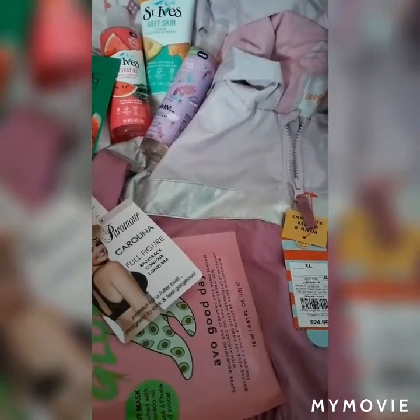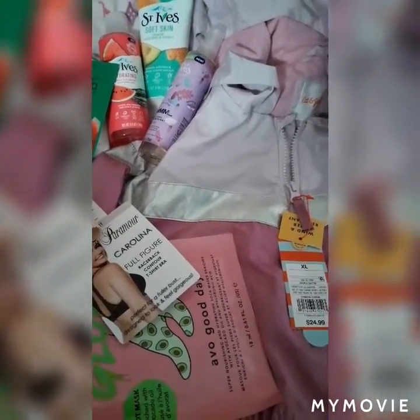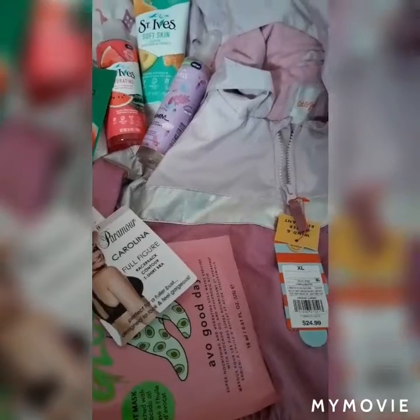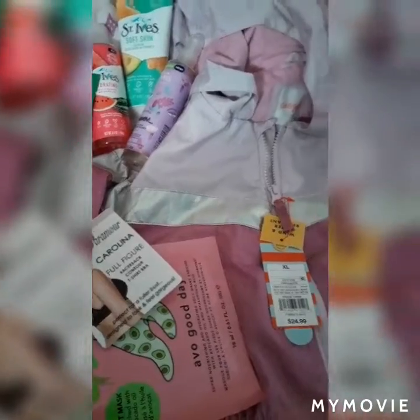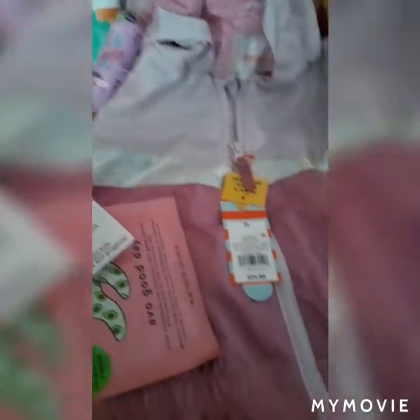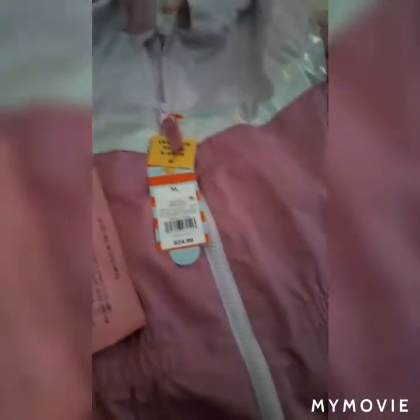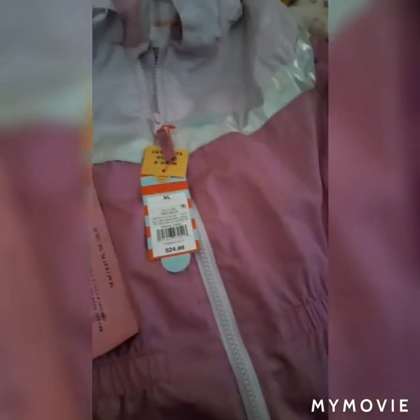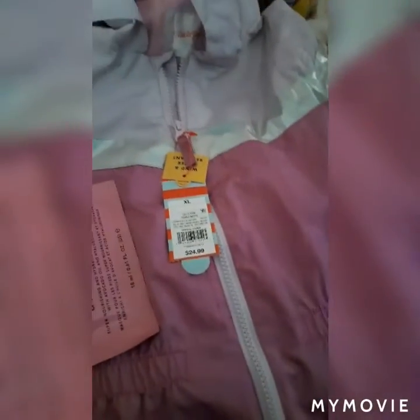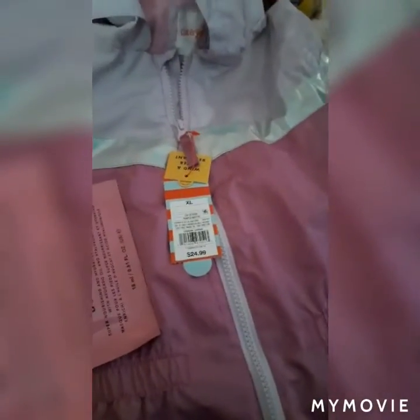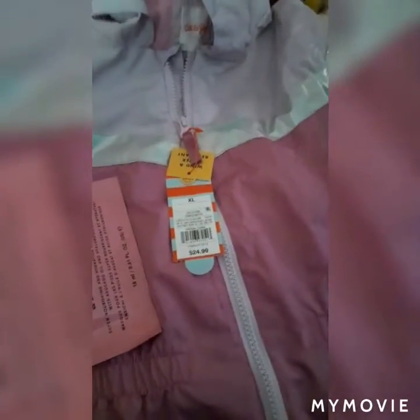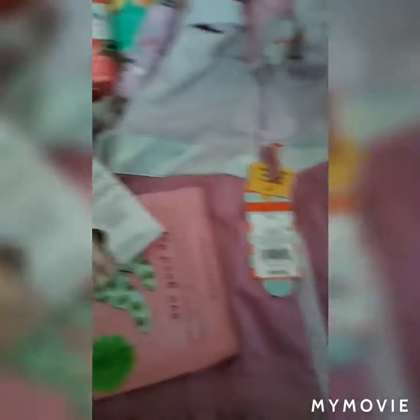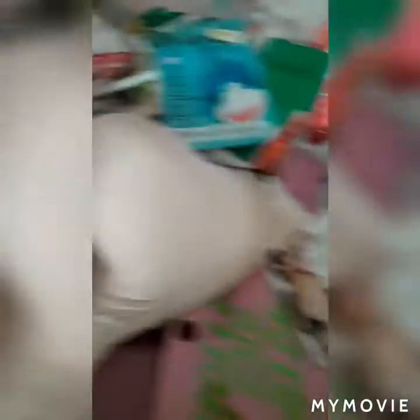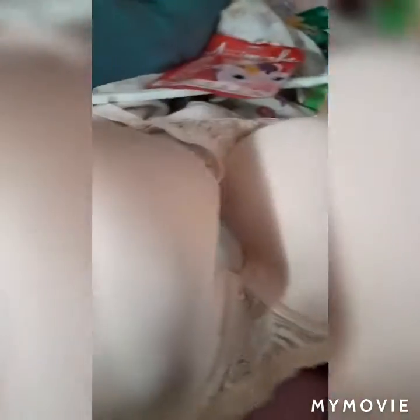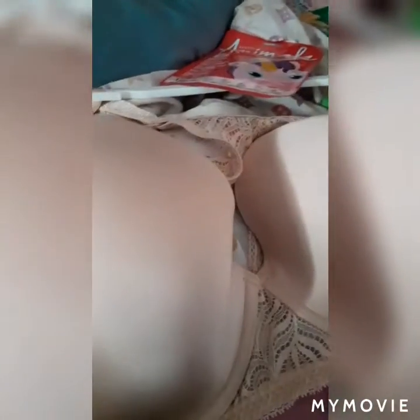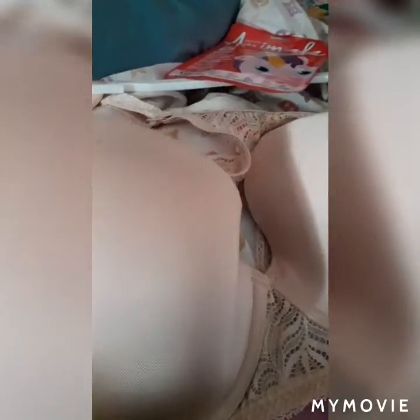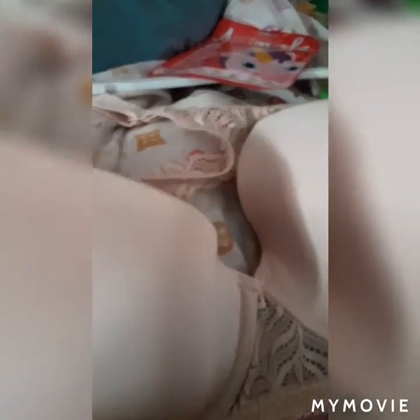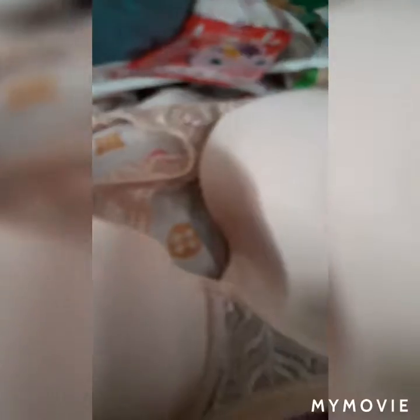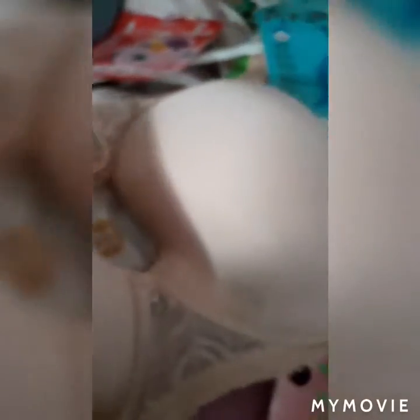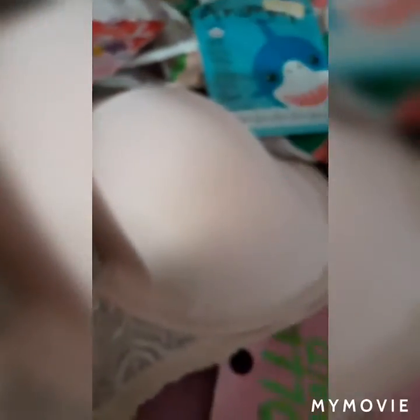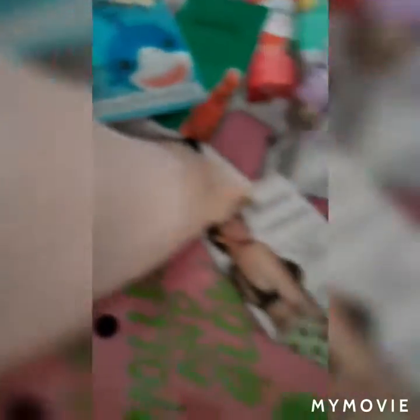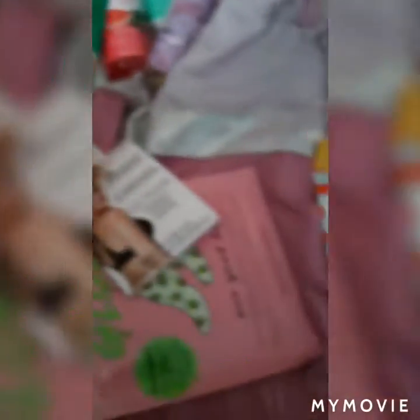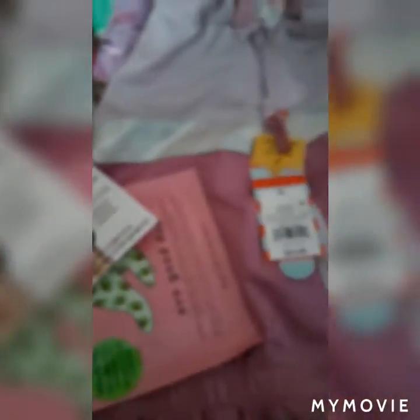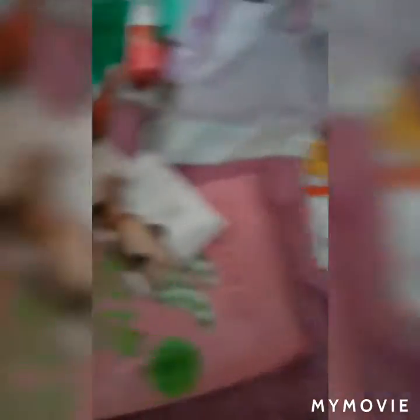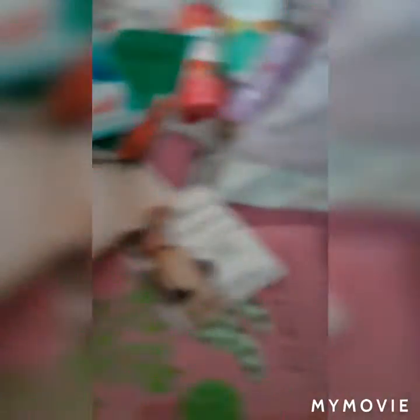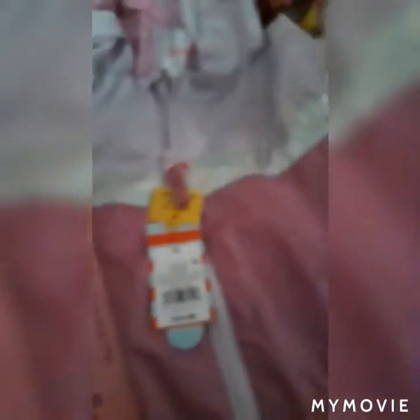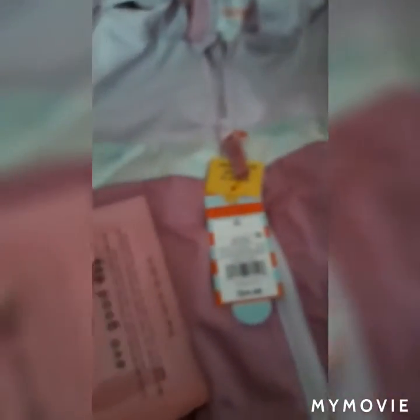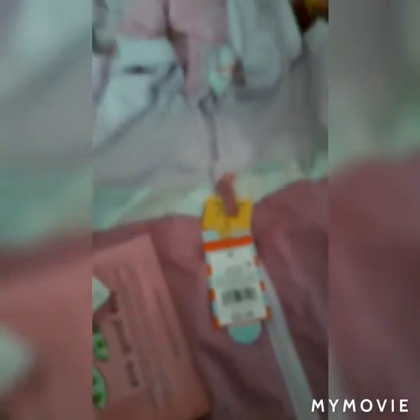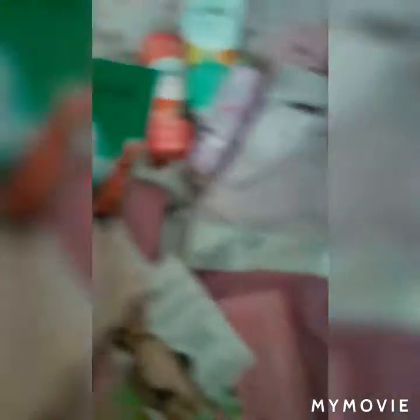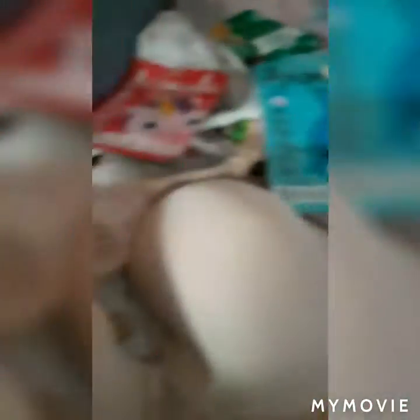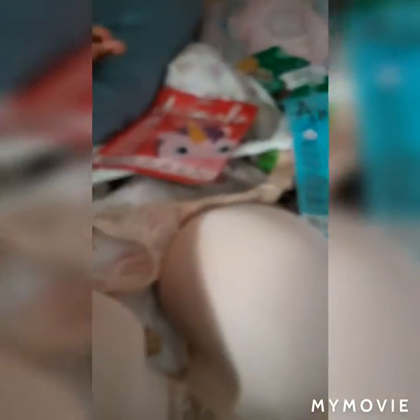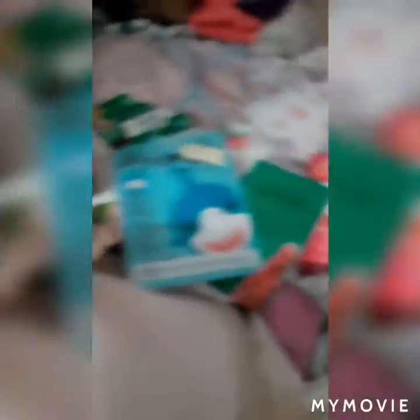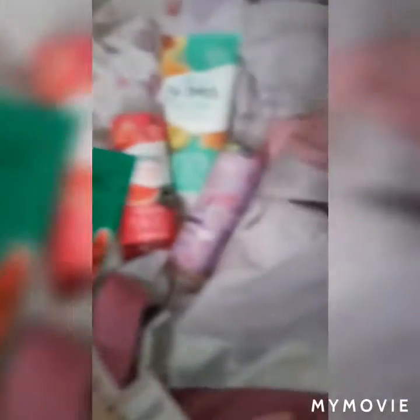All this stuff came to about $70 you guys. She got two jackets which were both $24, and this bra I got was $21.99, so these were the most expensive things — the bra and the two jackets. Everything else was really inexpensive.